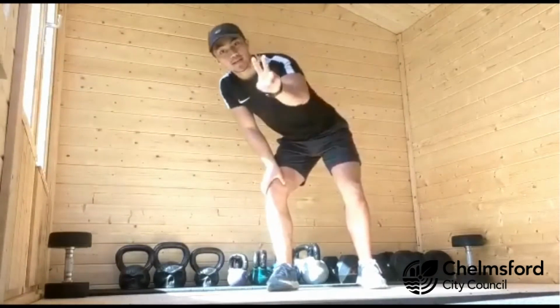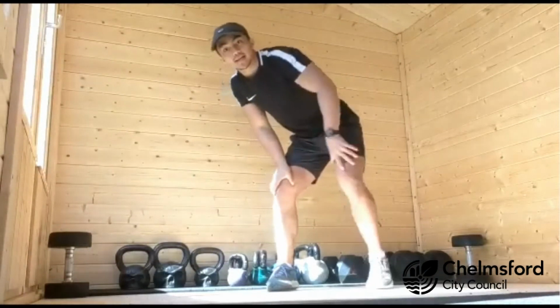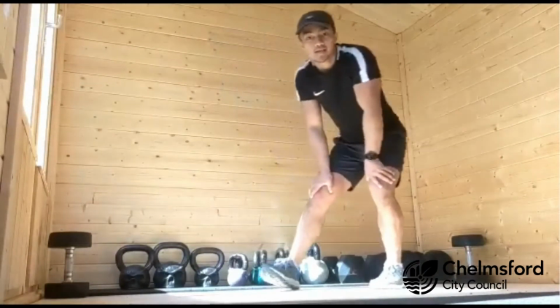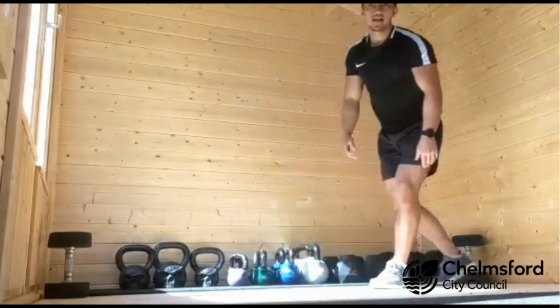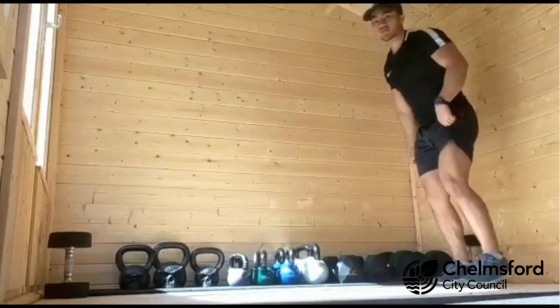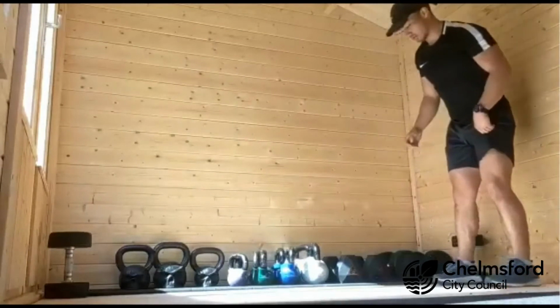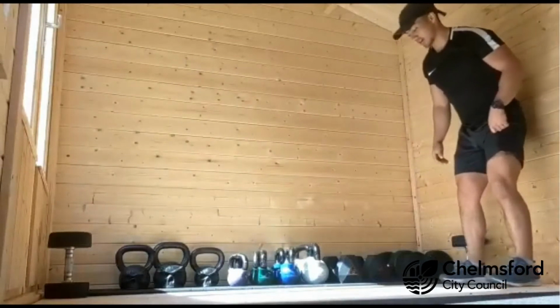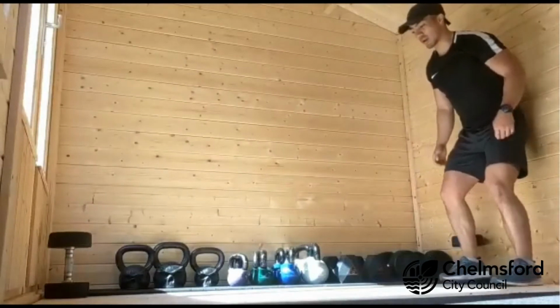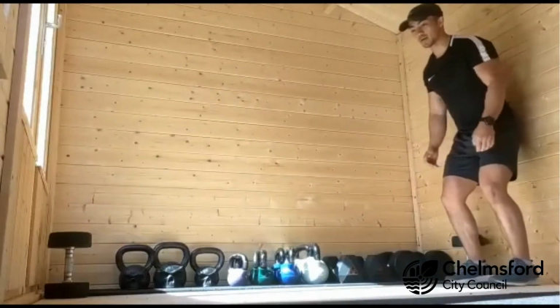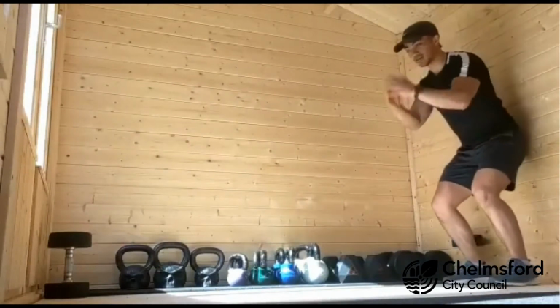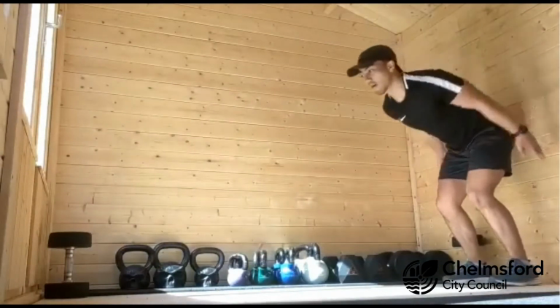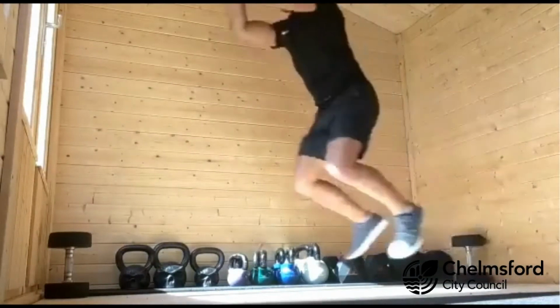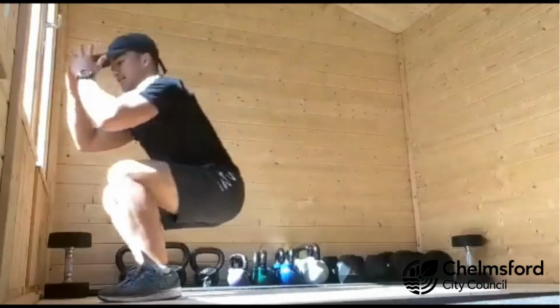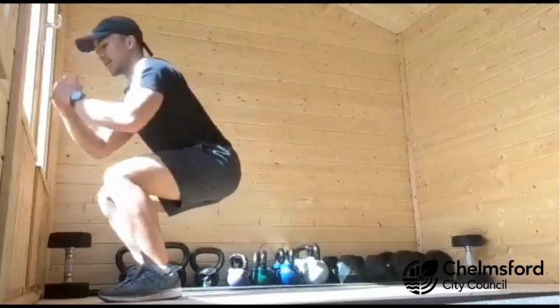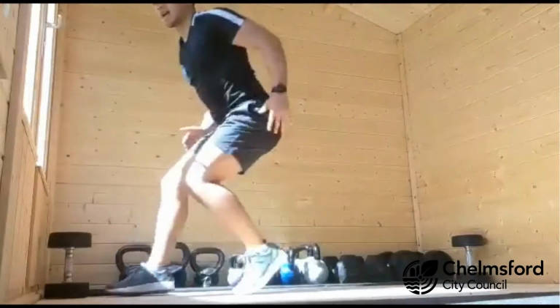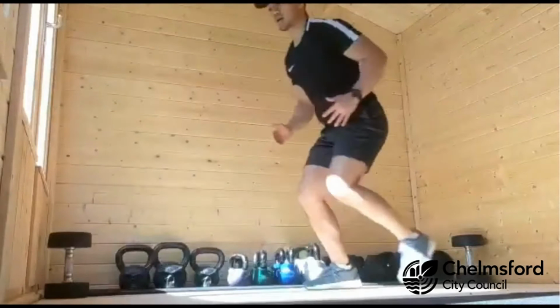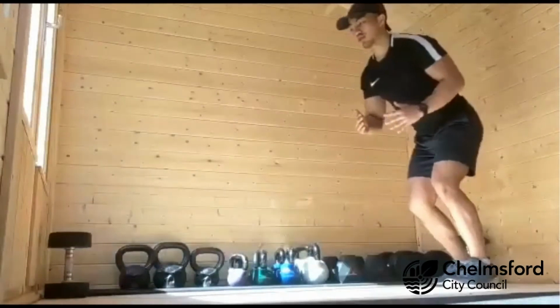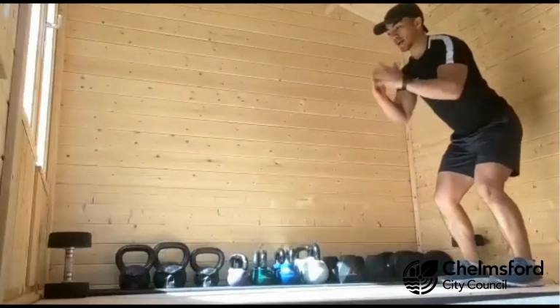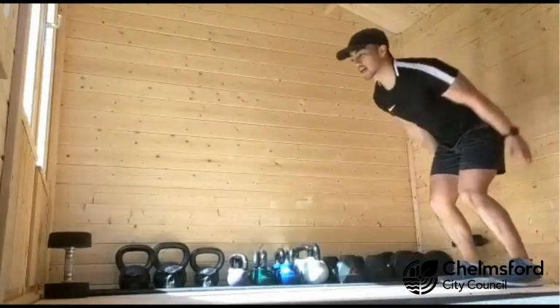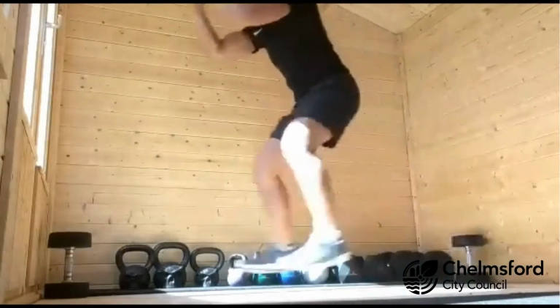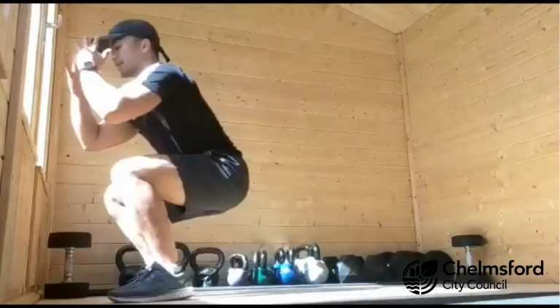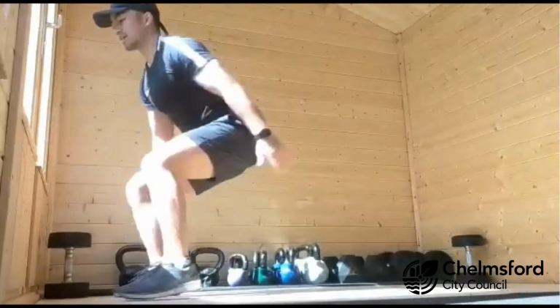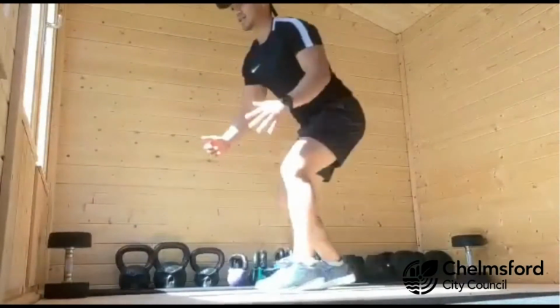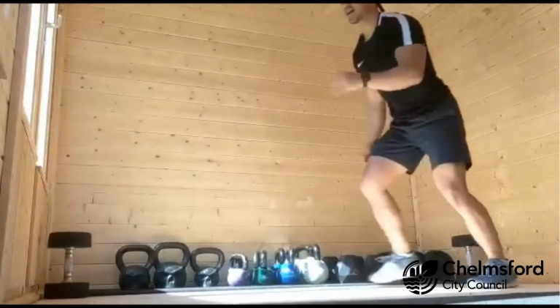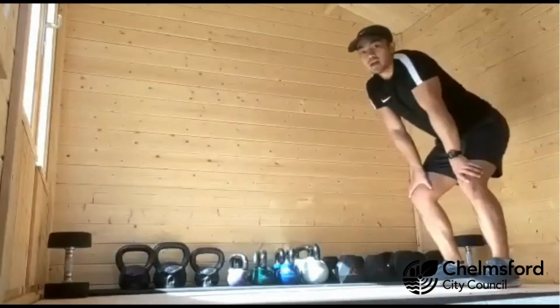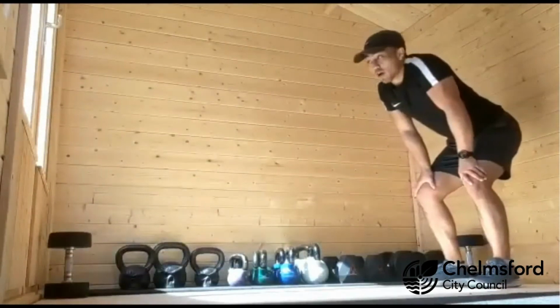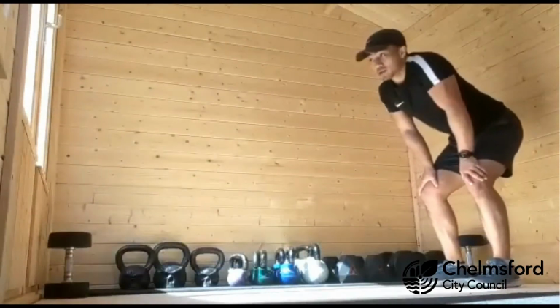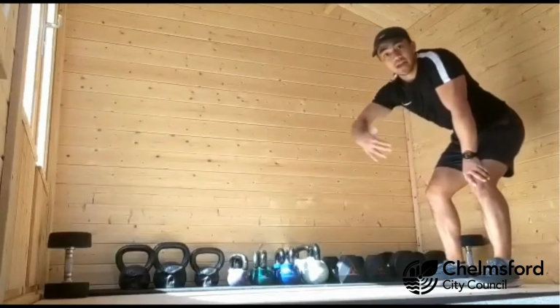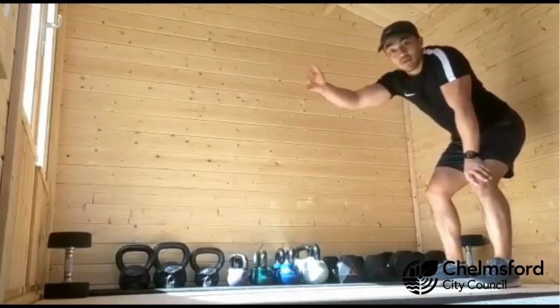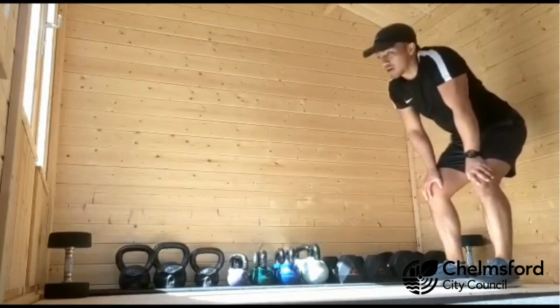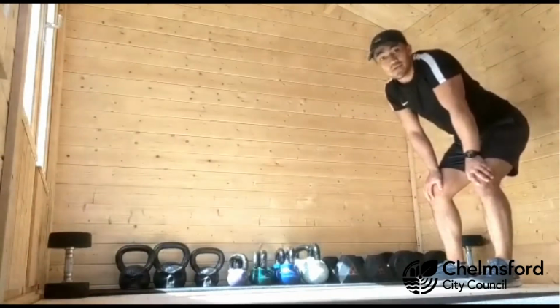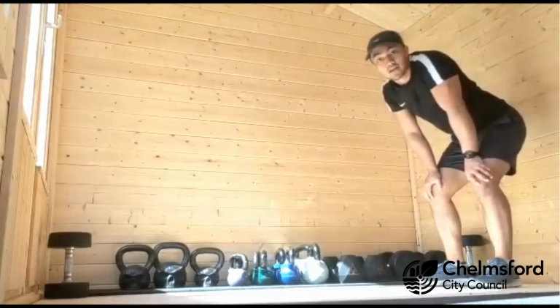Second exercise is a broad jump. Starting from one end, all you're going to do is hop, stick your landing, then jog back. Make sure you bend your knees as you land. If you've got a bit more space, you can jump further if you like.